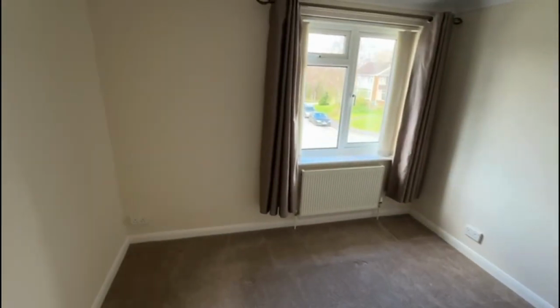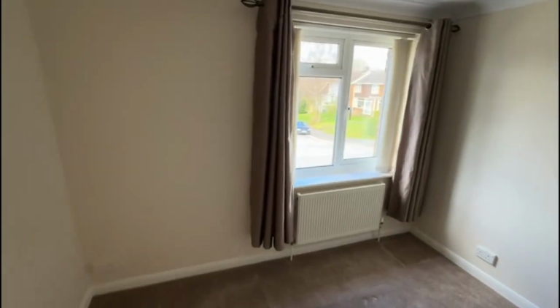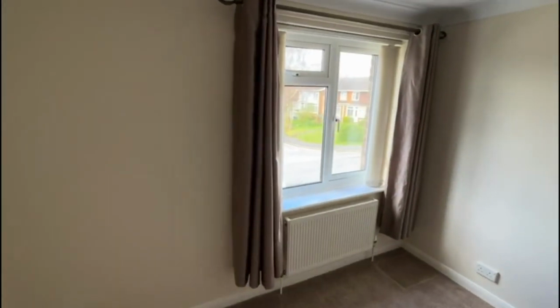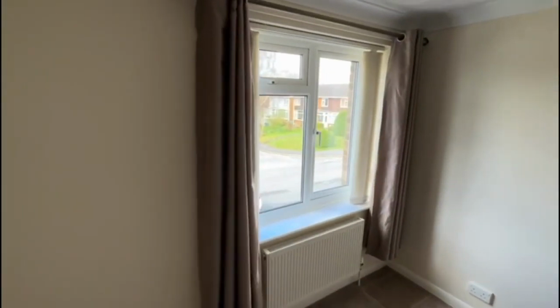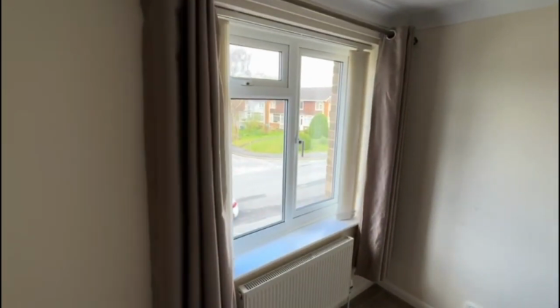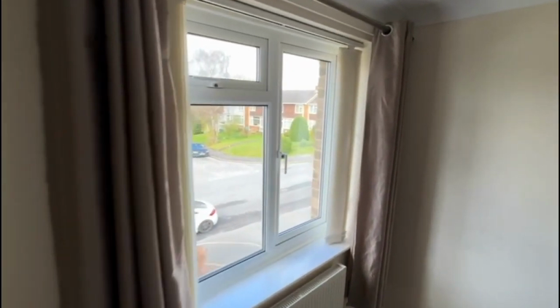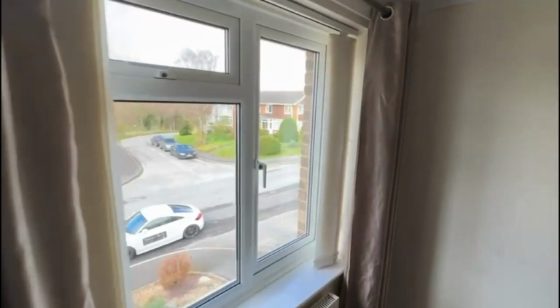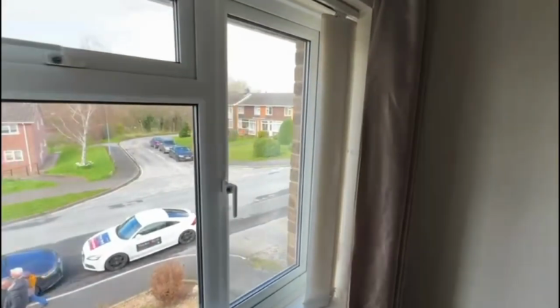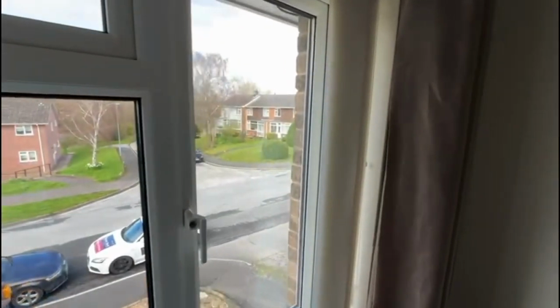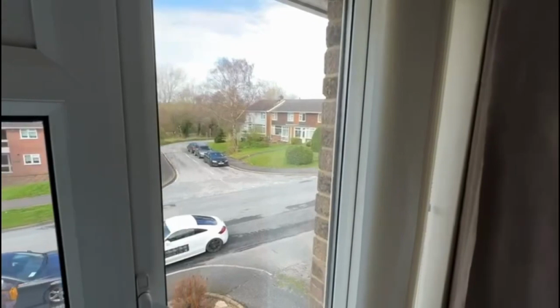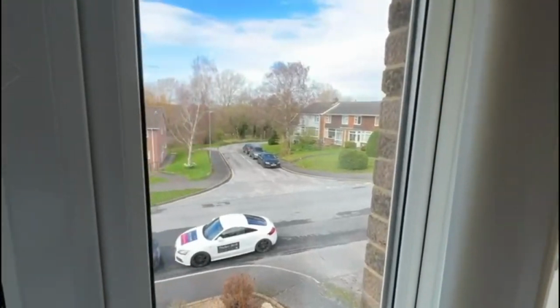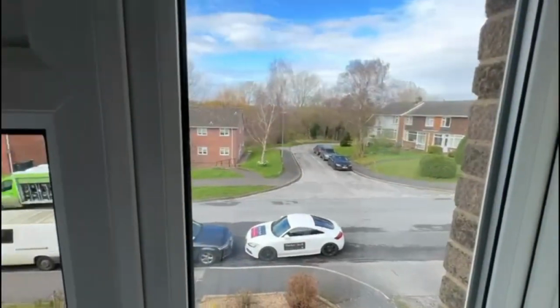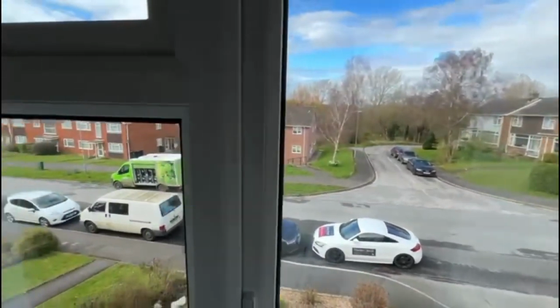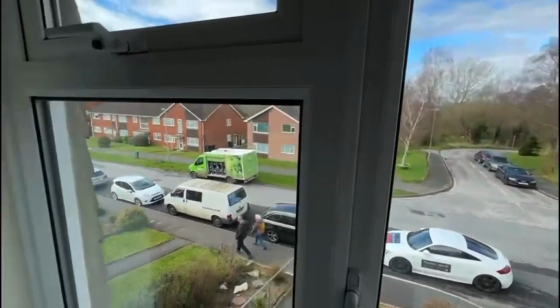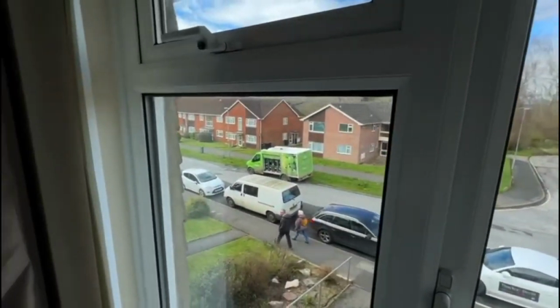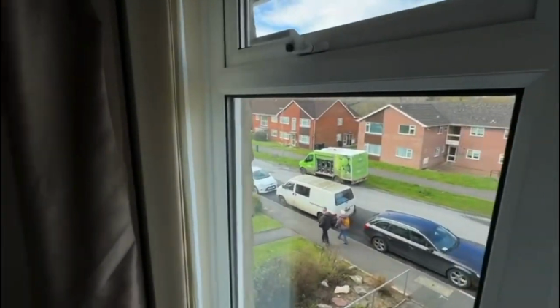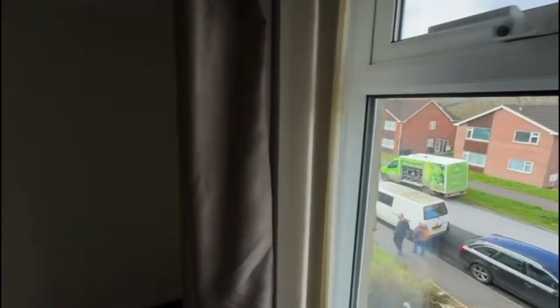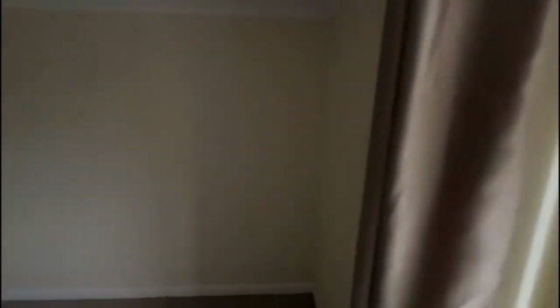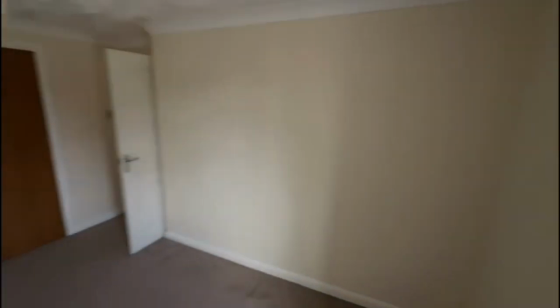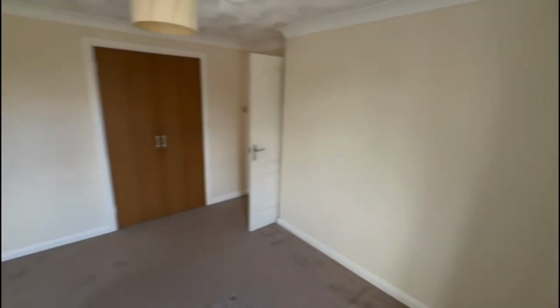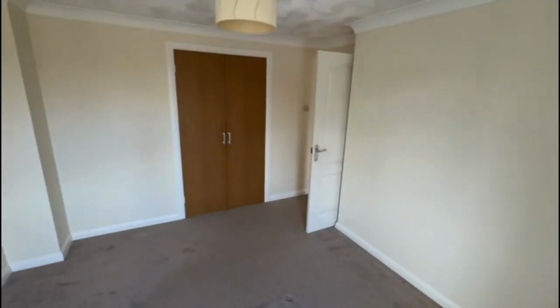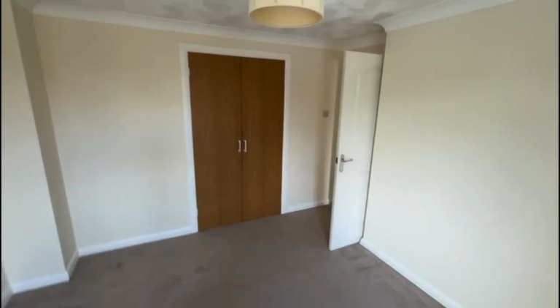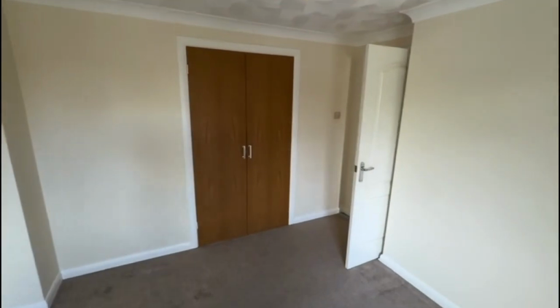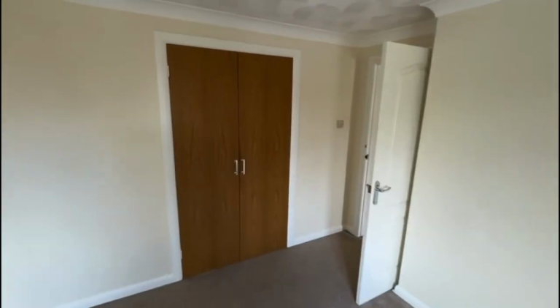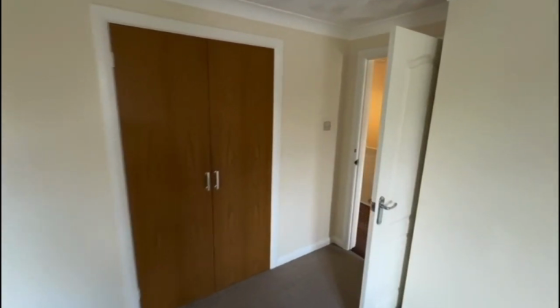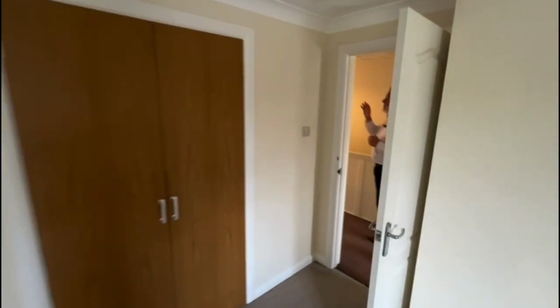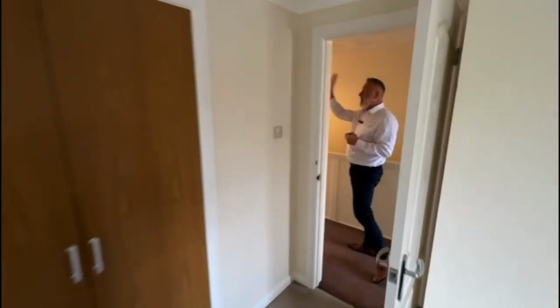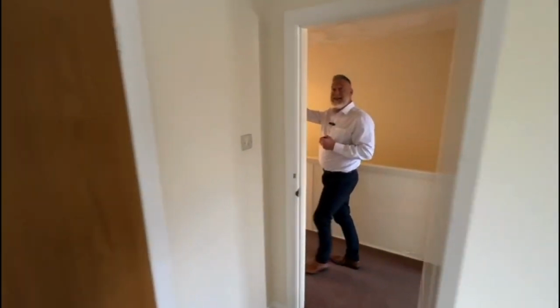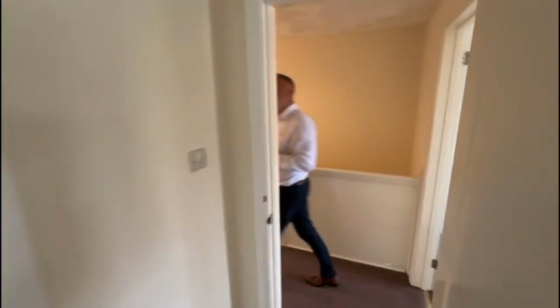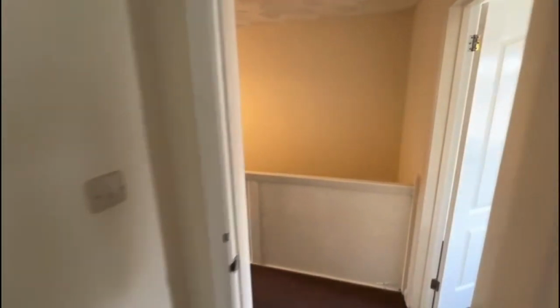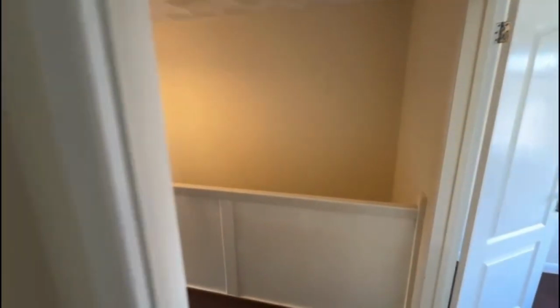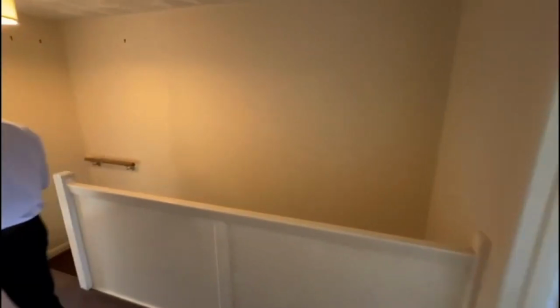We're just going to show you the outlook on the front of the property. It's very close to Wimborne Town Centre, so you can walk there. There is a garage allocated with the property, which is located in the top part of the car park.